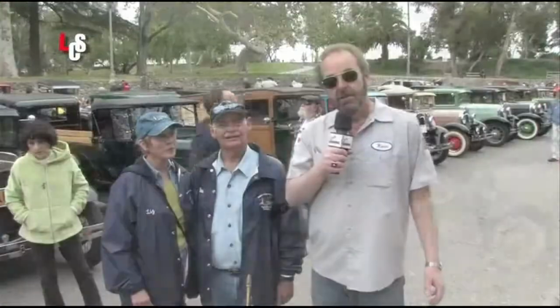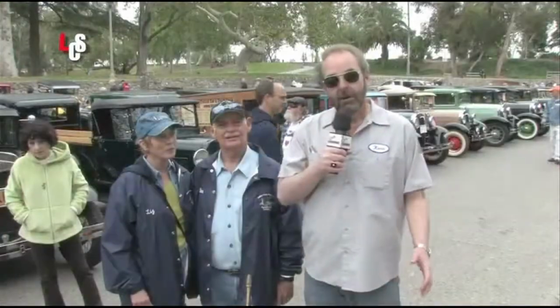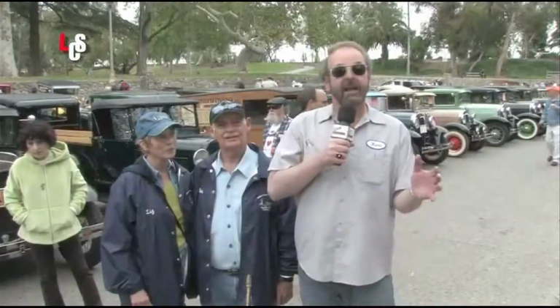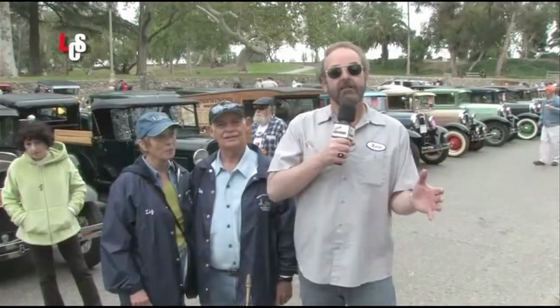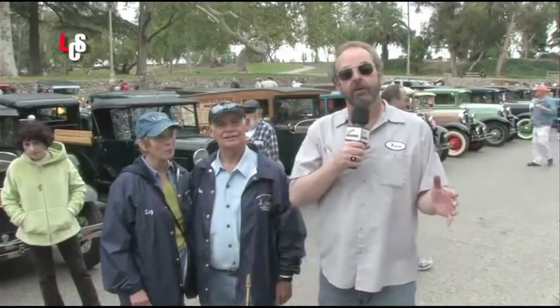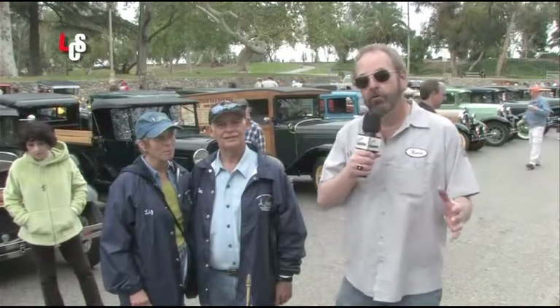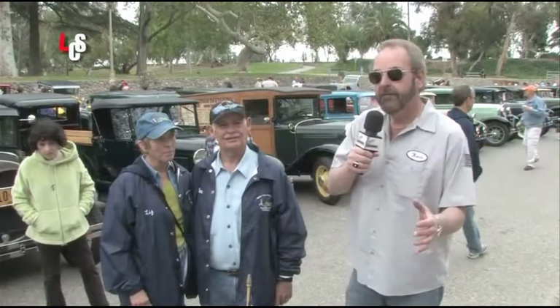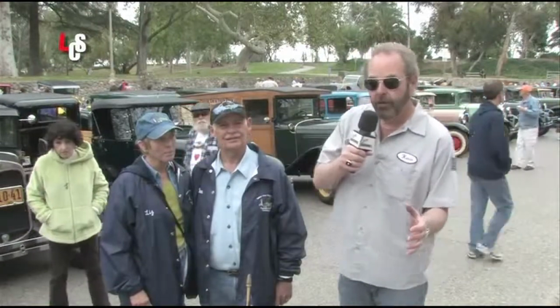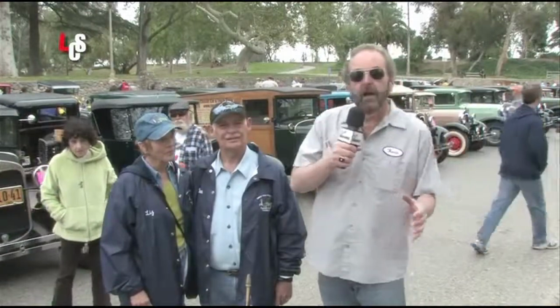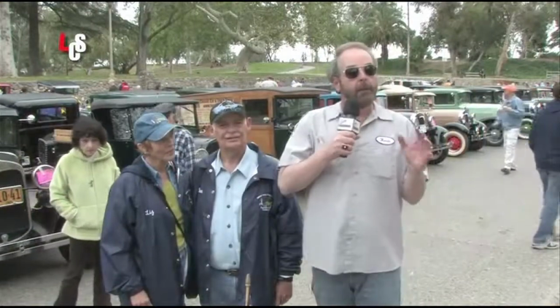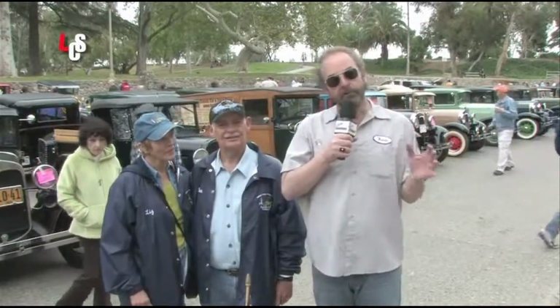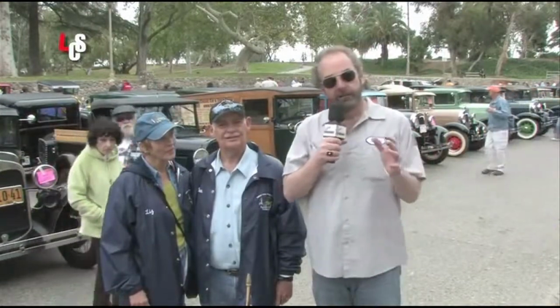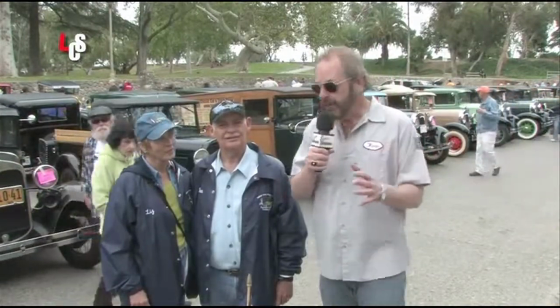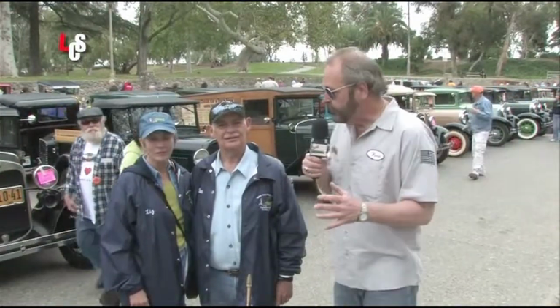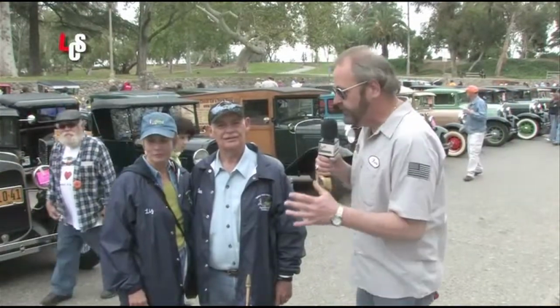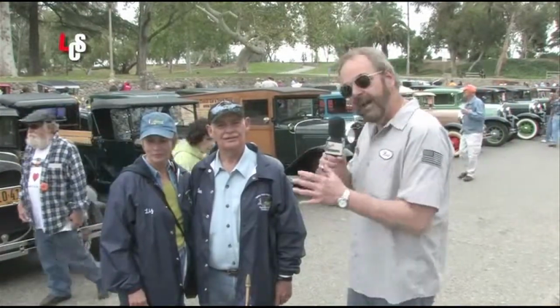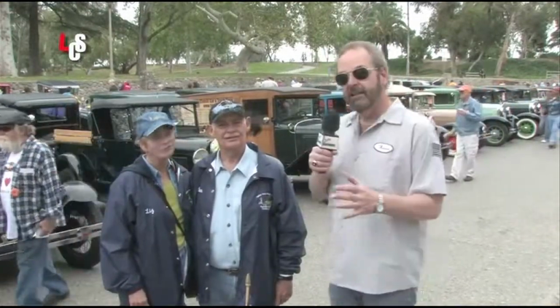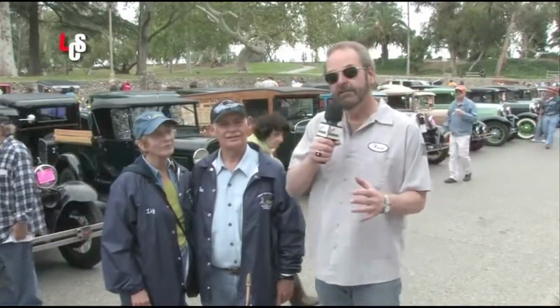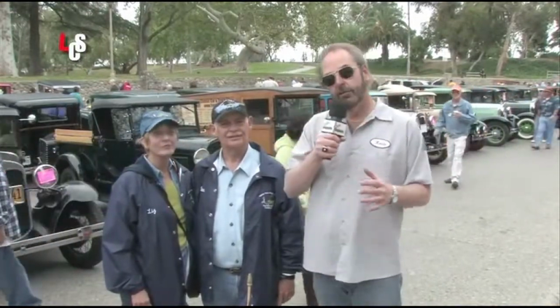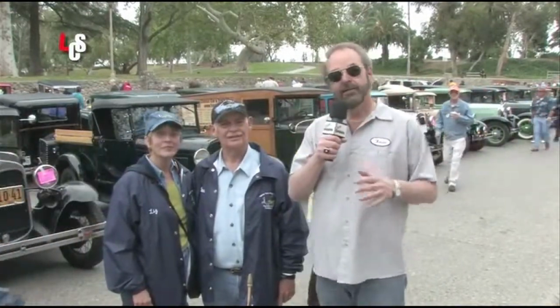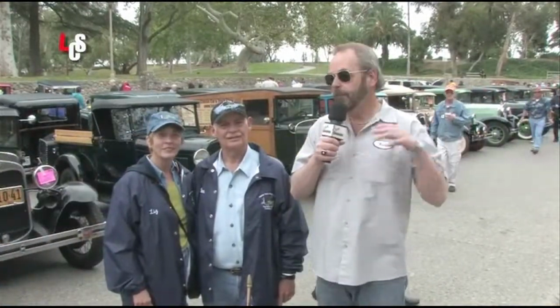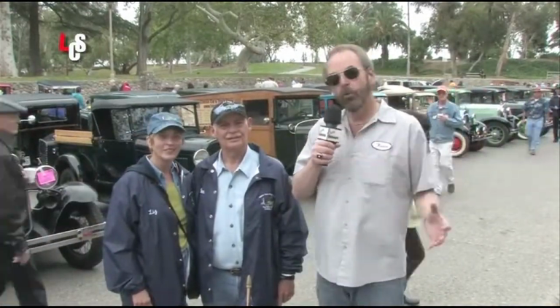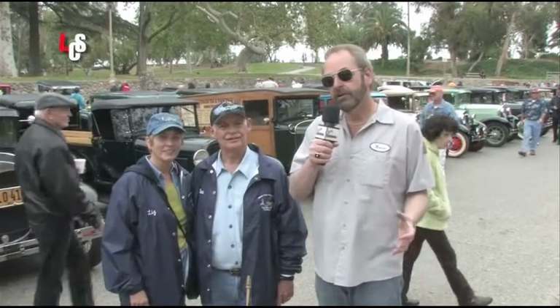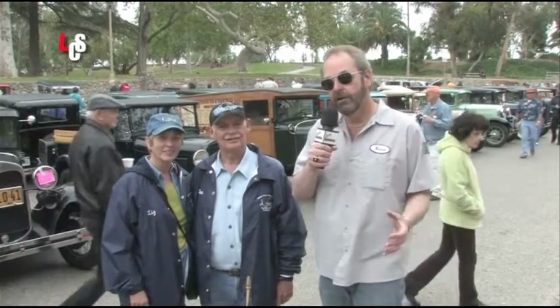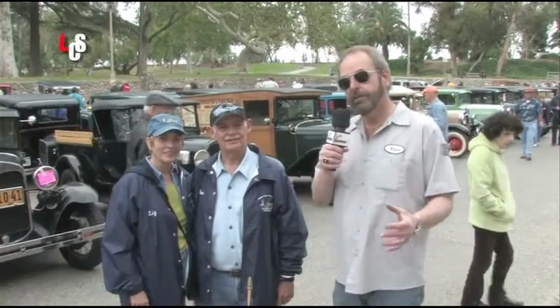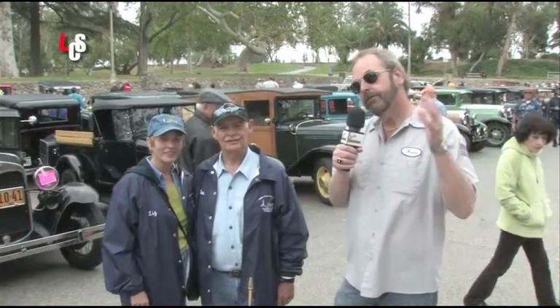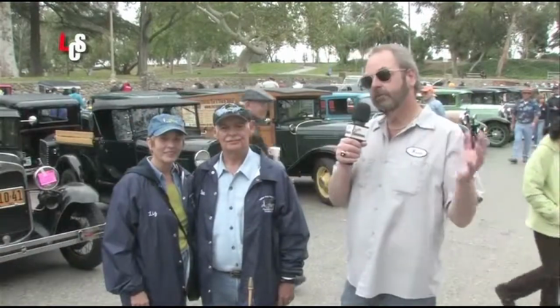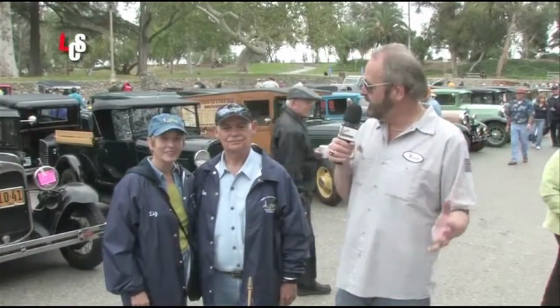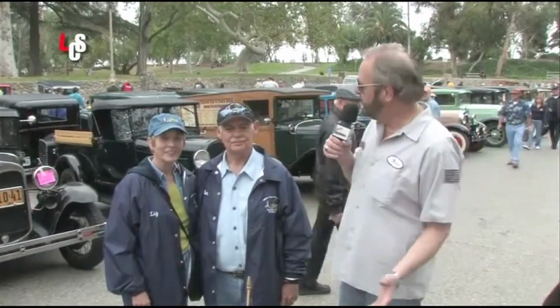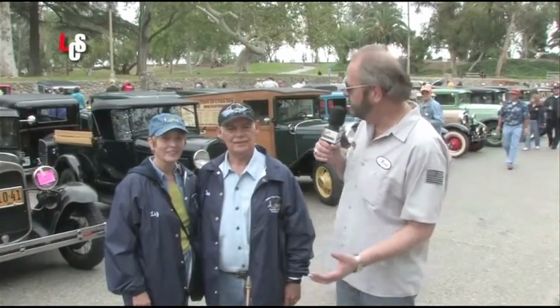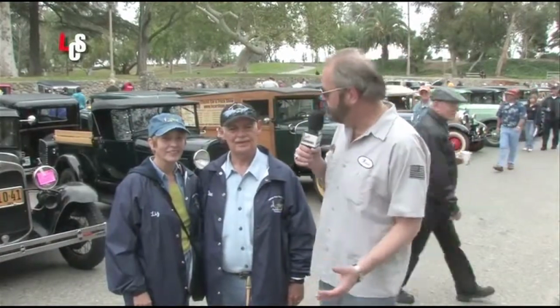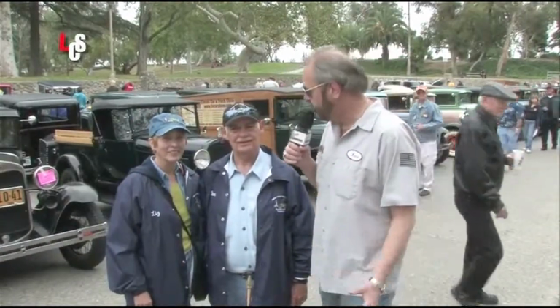I'm standing in front of a great Ford Boattail Speedster. This is Dan and Liz's creation — they both worked on this car and built it from scratch. Dan, tell me about this great Speedster.